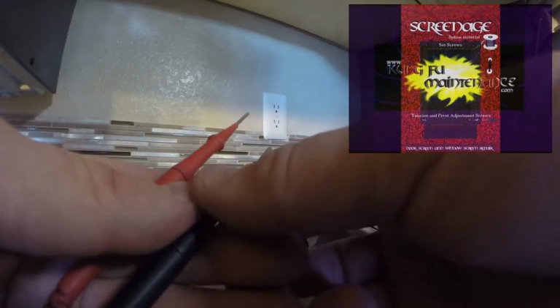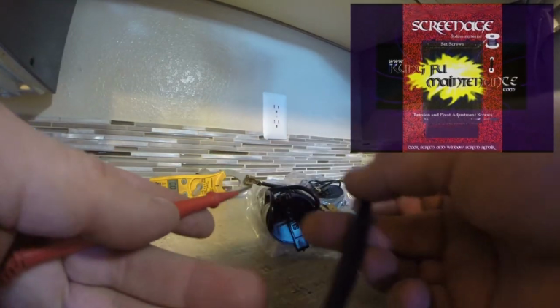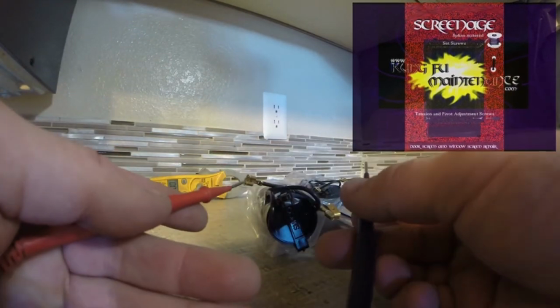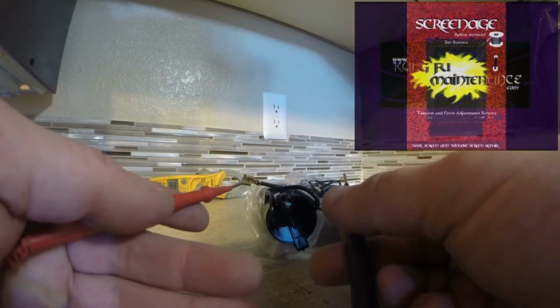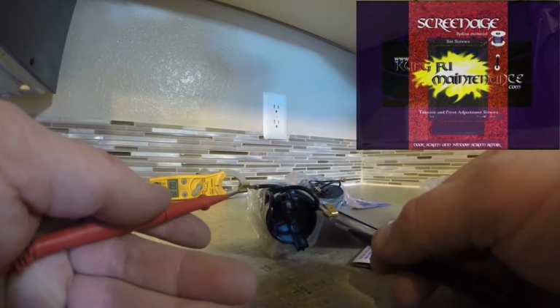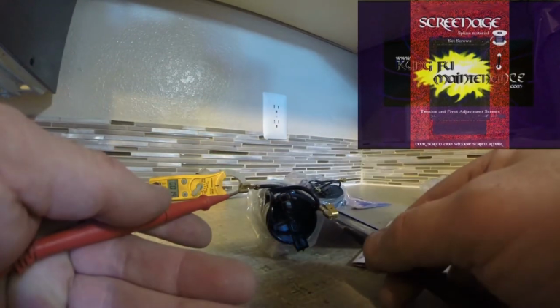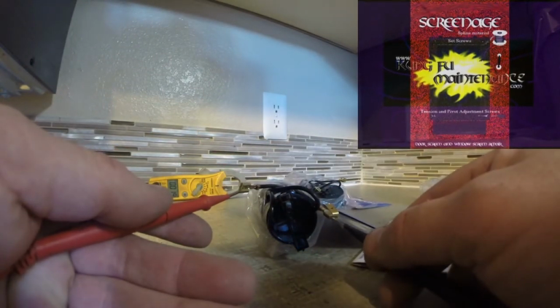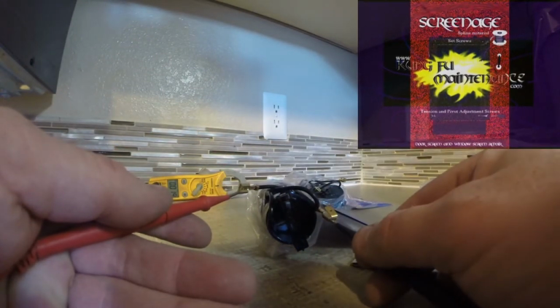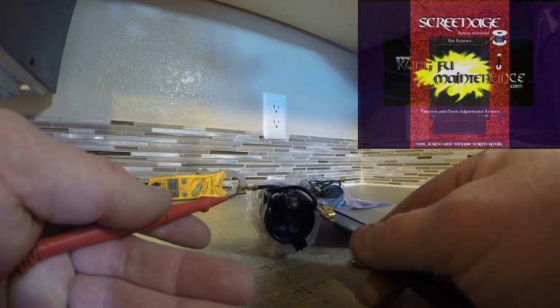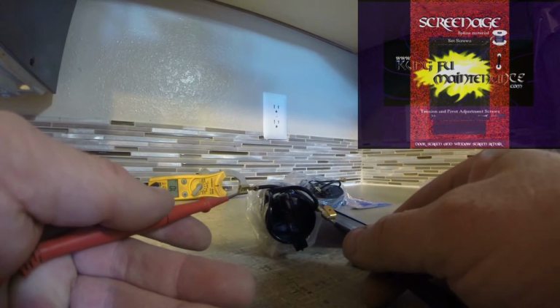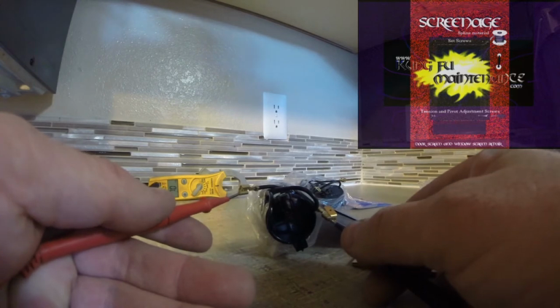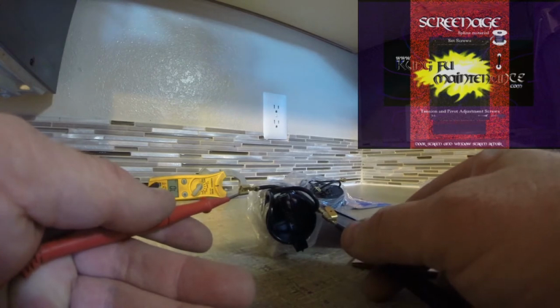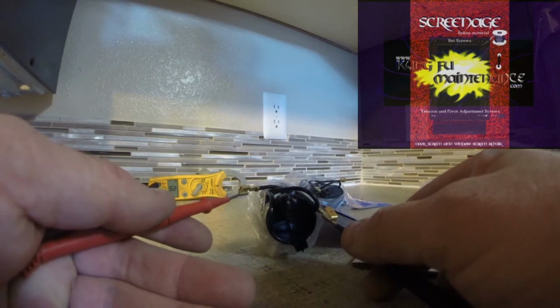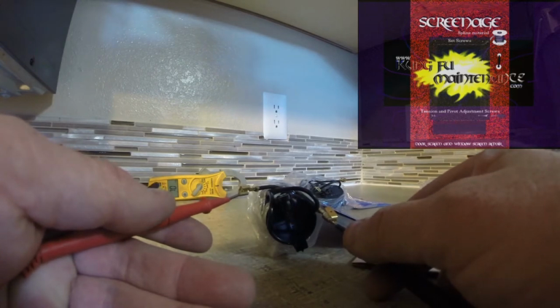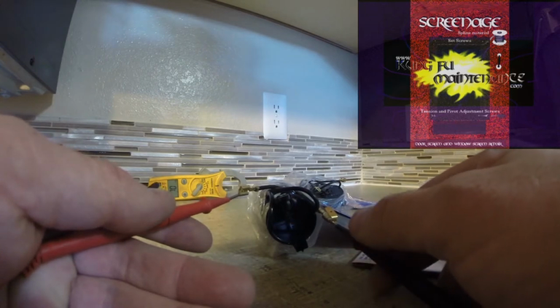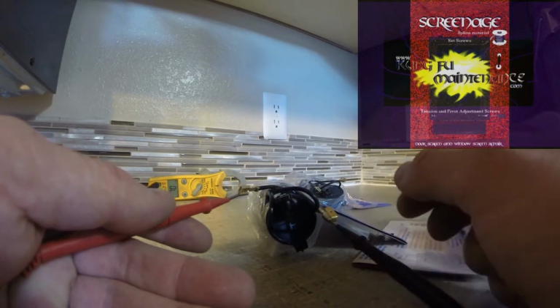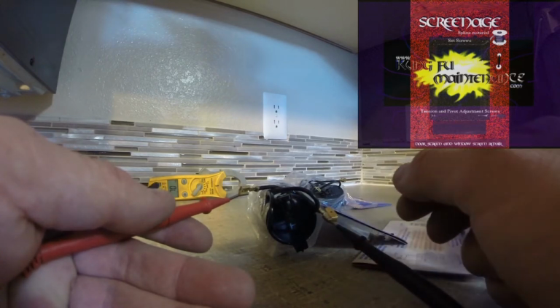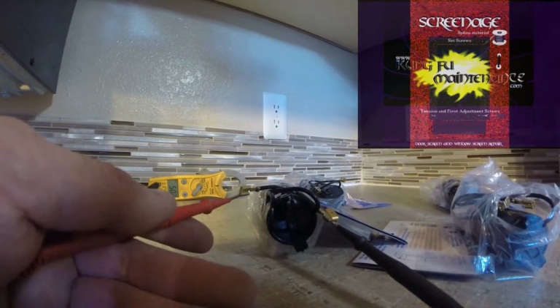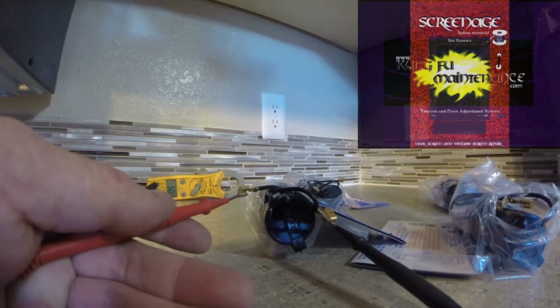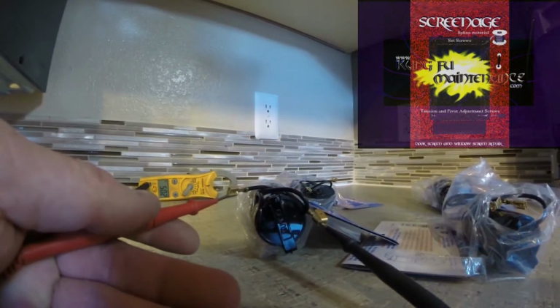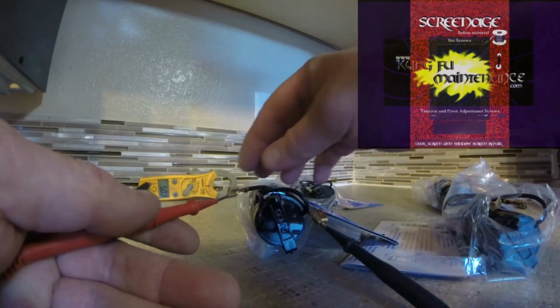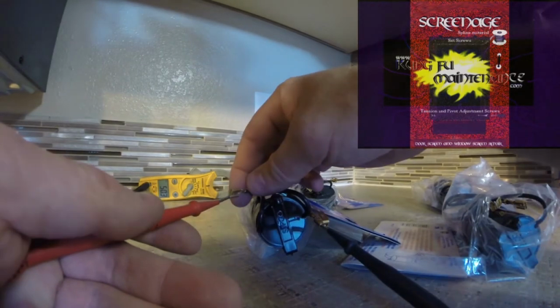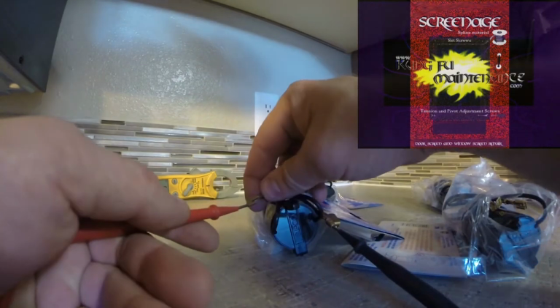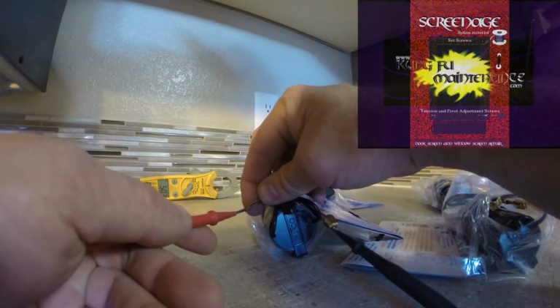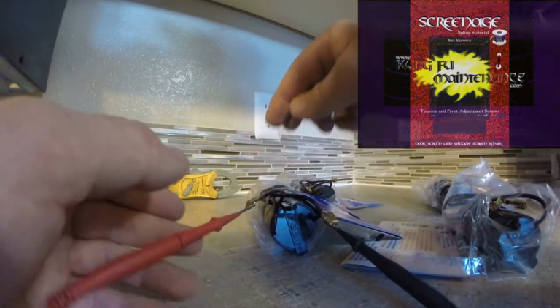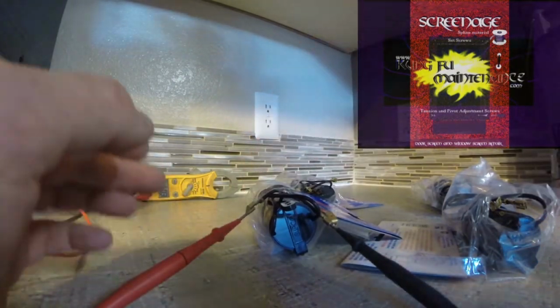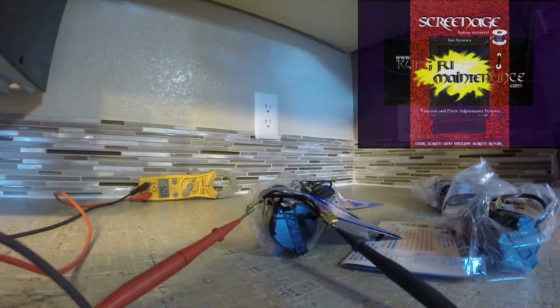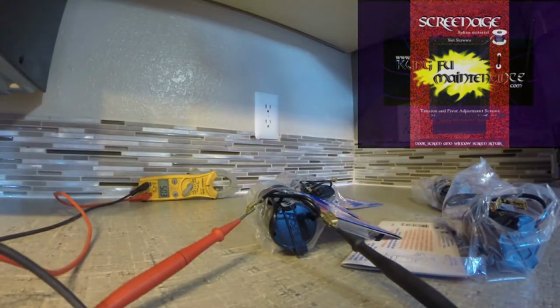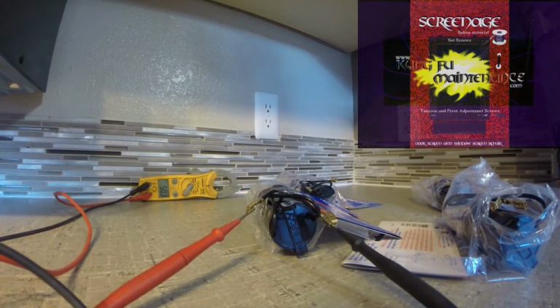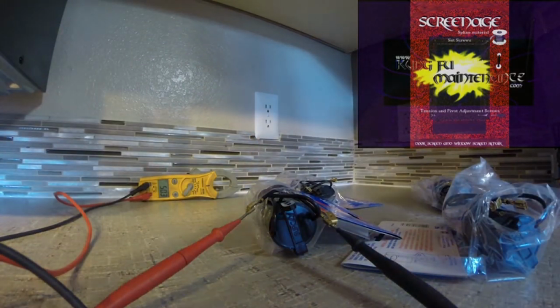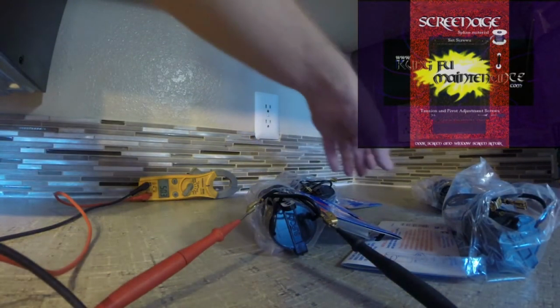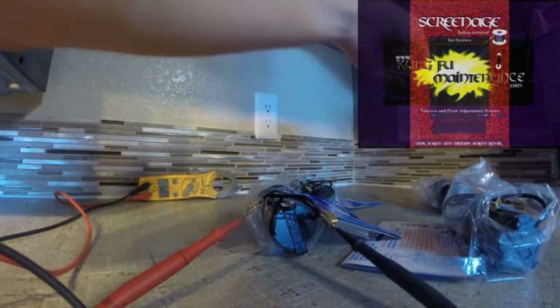Let's go with the next one here. On the microfarad test, this one is showing 50.3. That was kind of my suspicion — that these are right around 50.